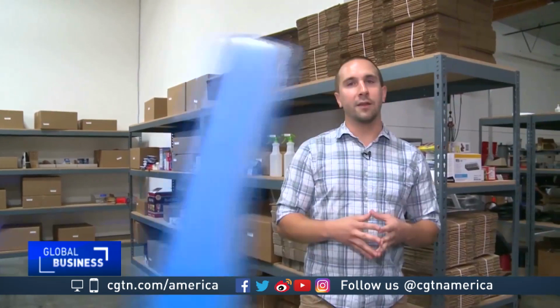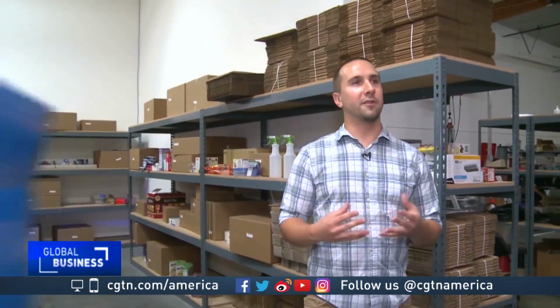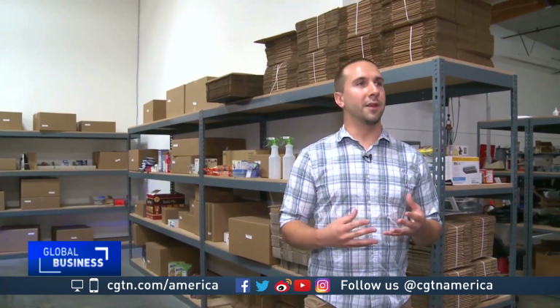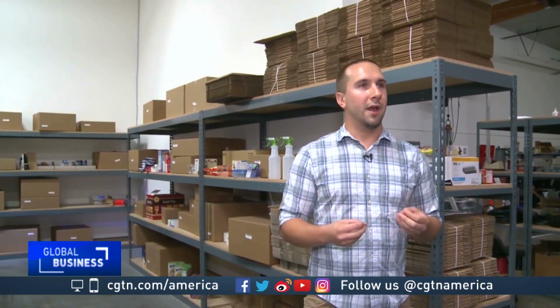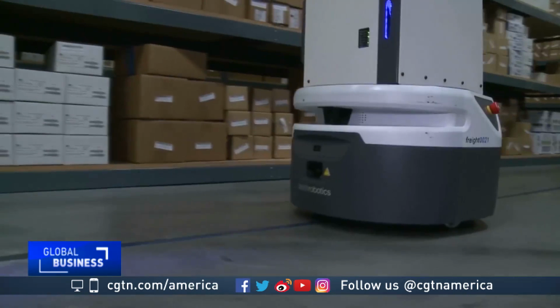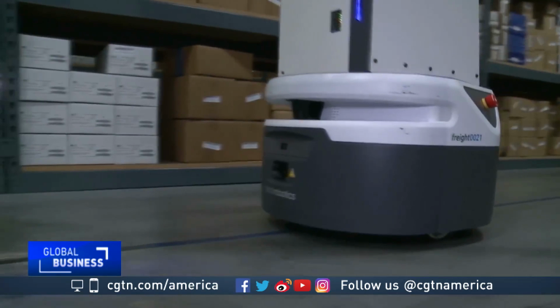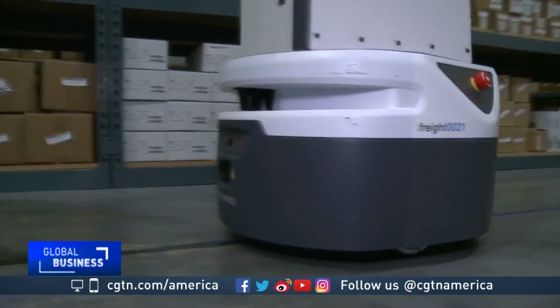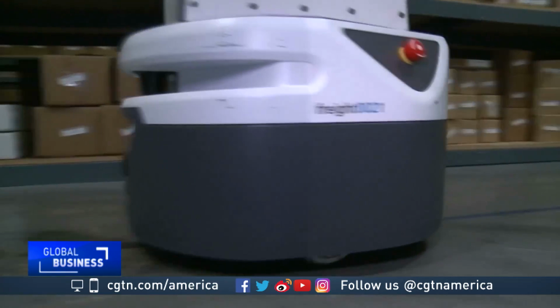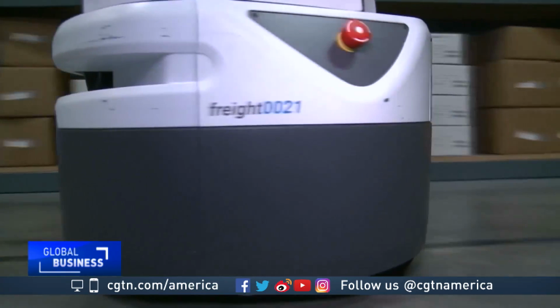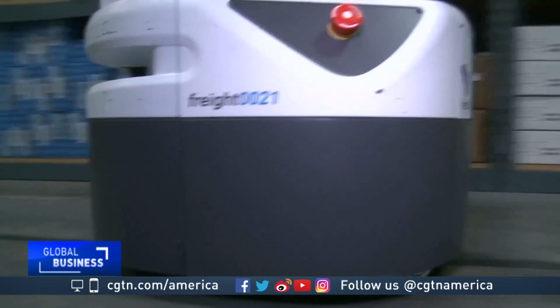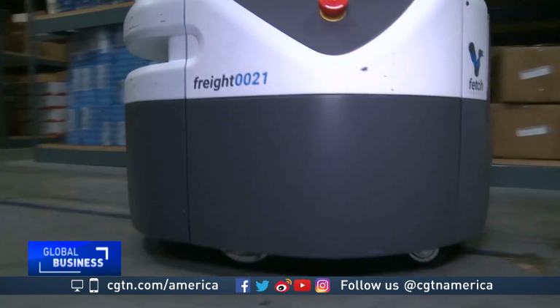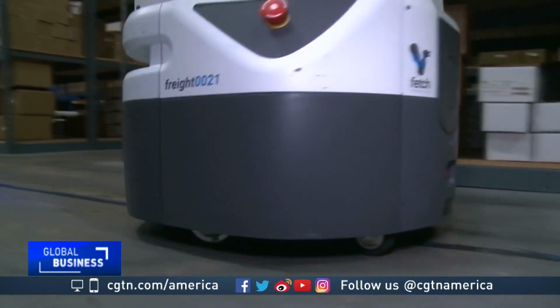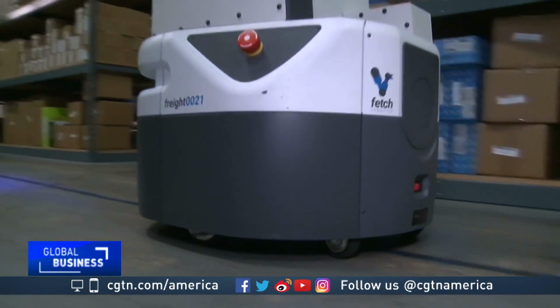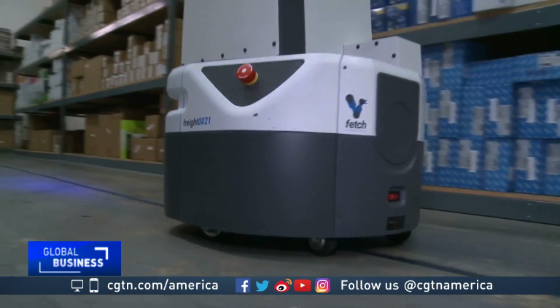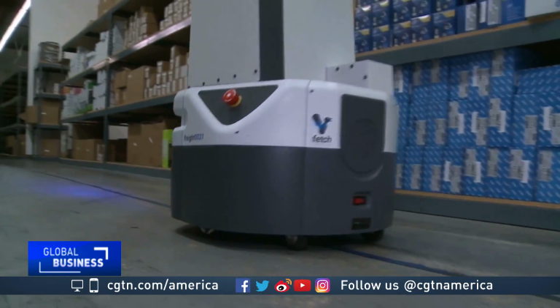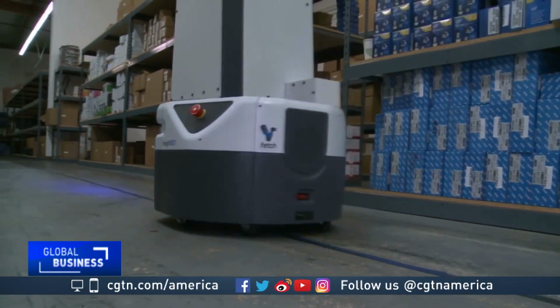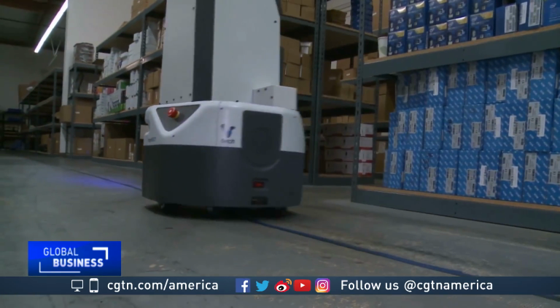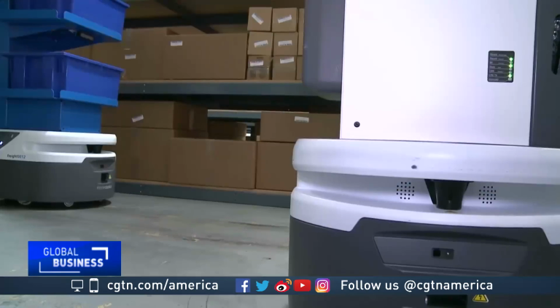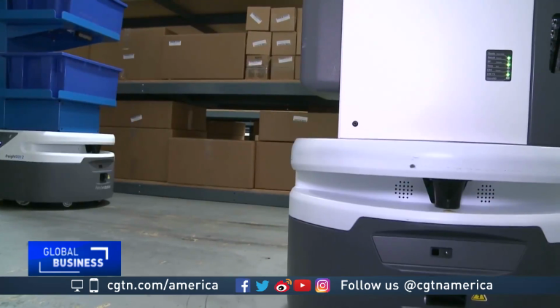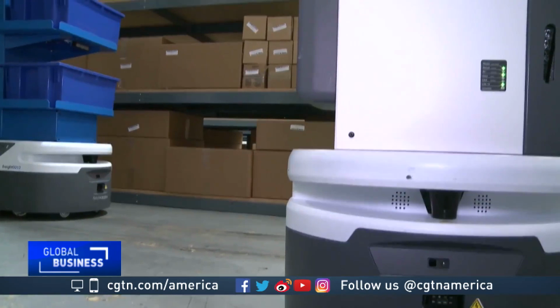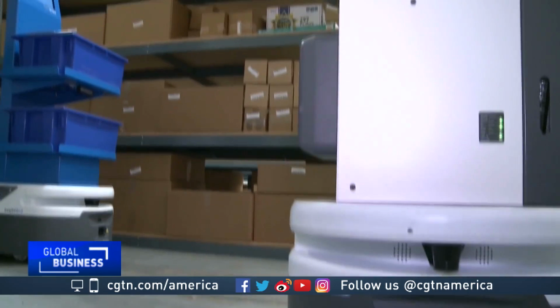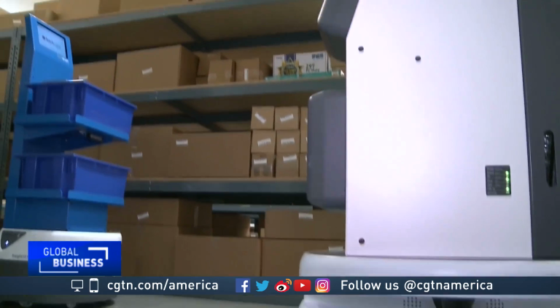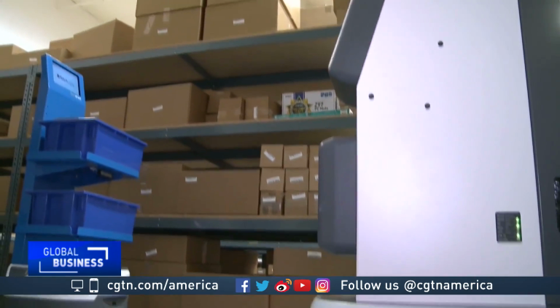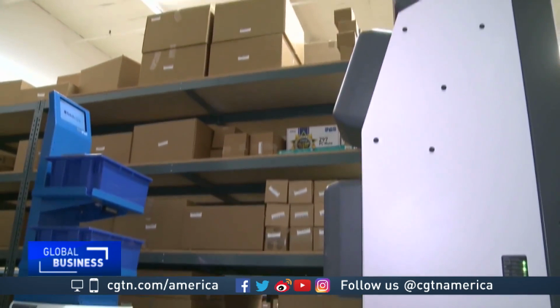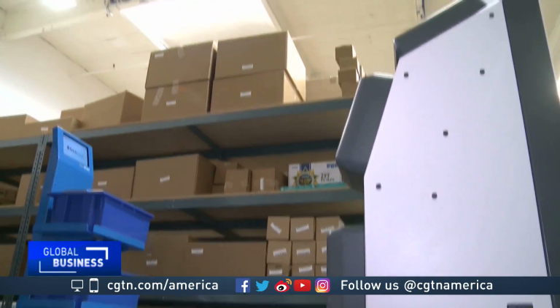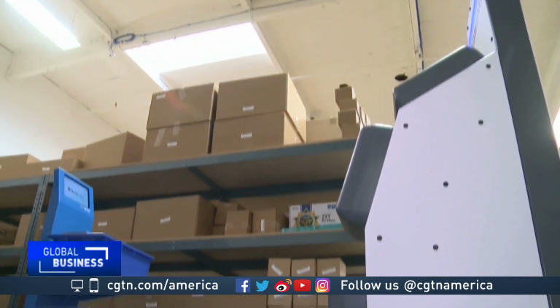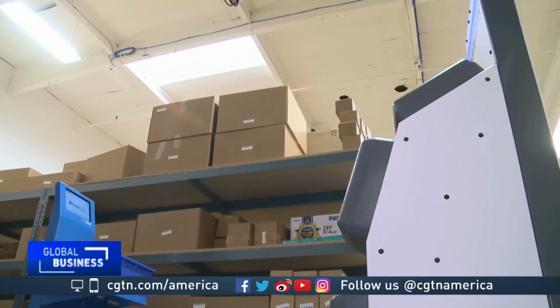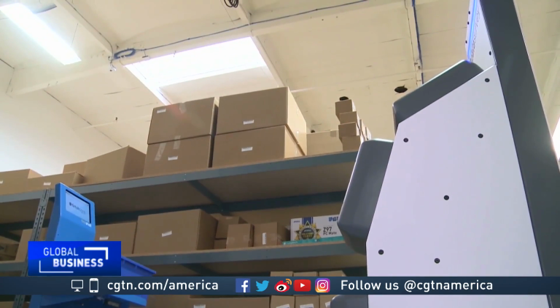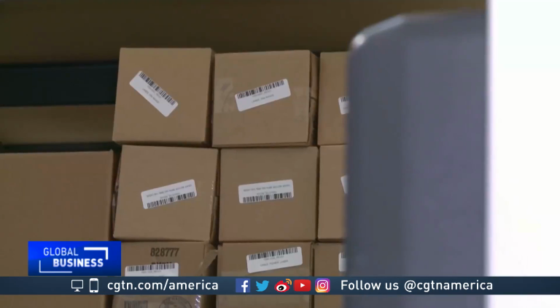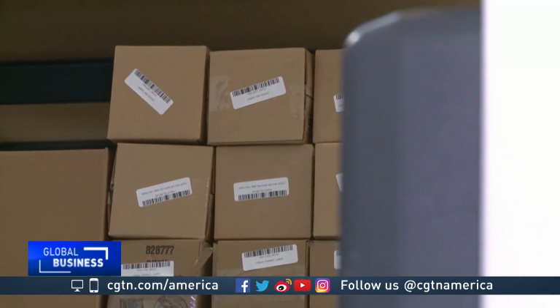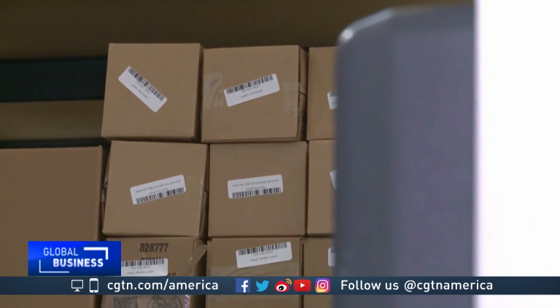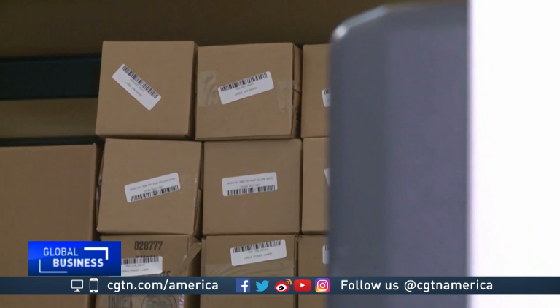By augment, Torres means freeing up people to get more done since they no longer have to push carts across the floors of massive warehouses. Some of the robots are also equipped with an array of RFID scanners that can read inventory barcodes nearly 8 meters away.